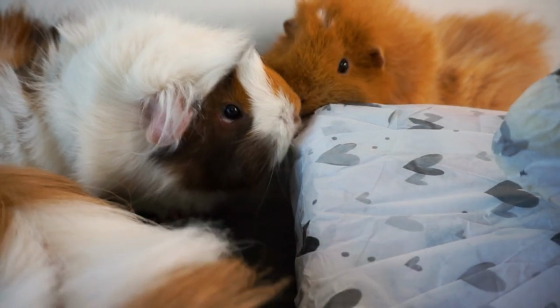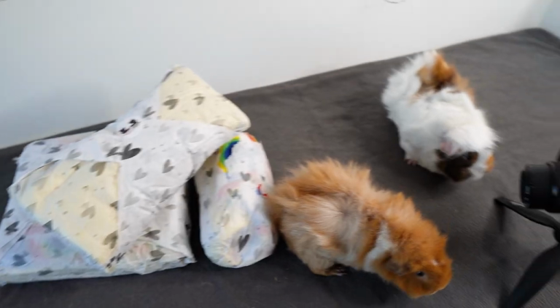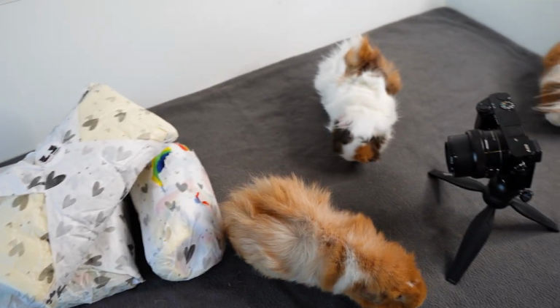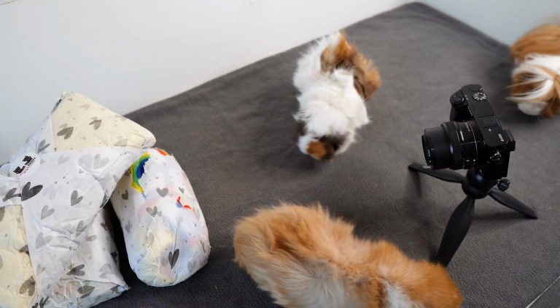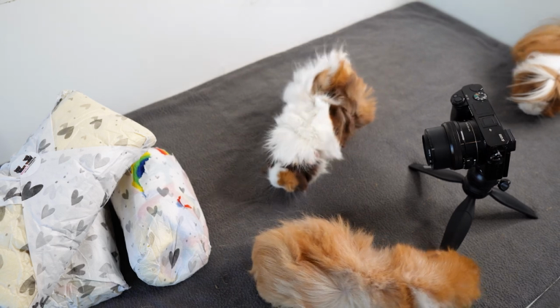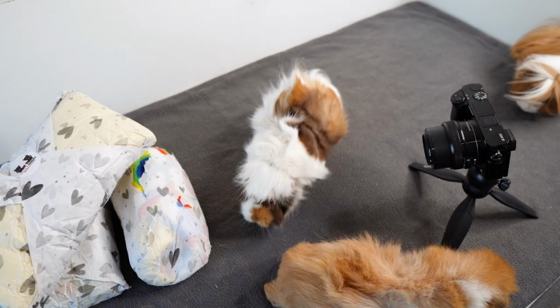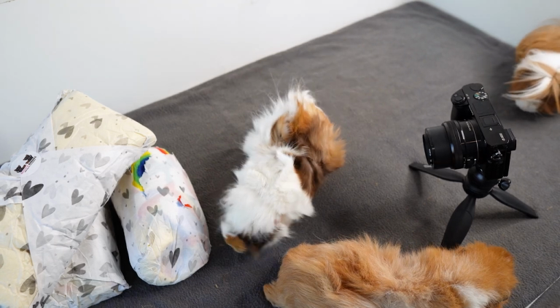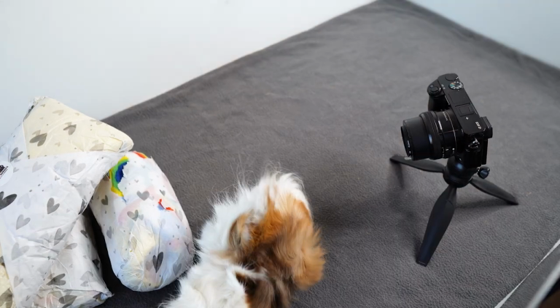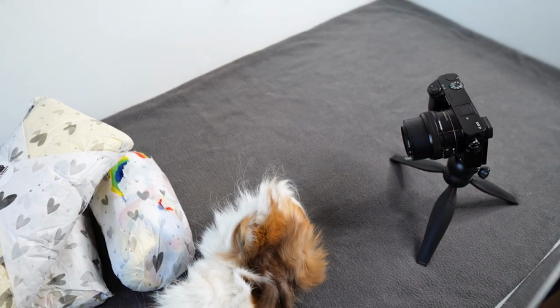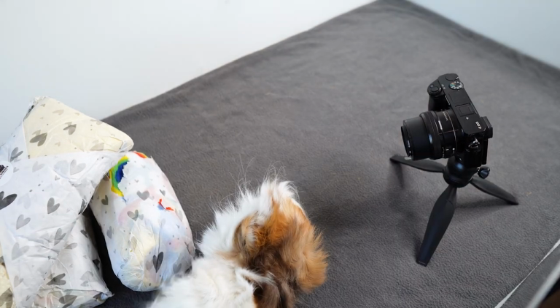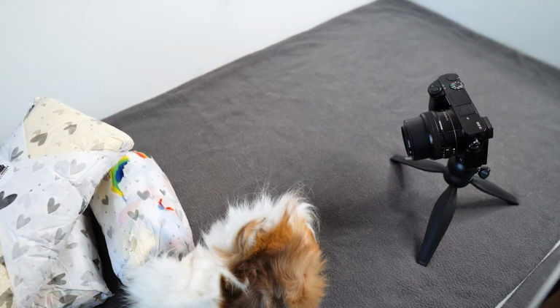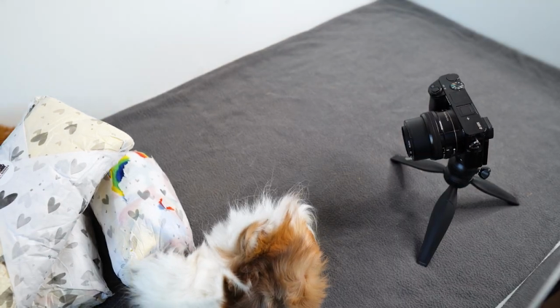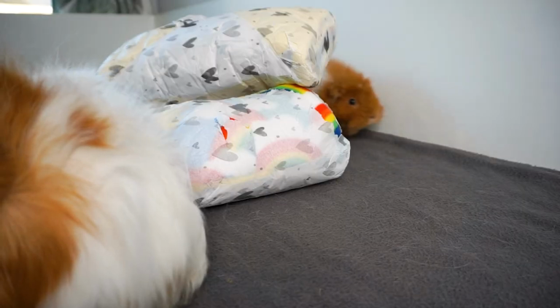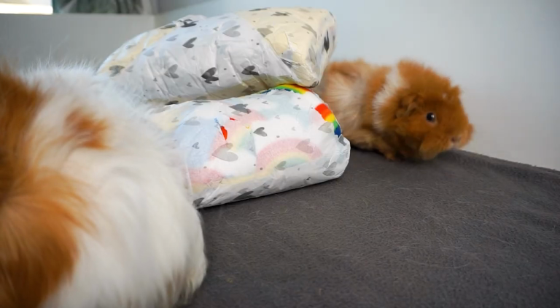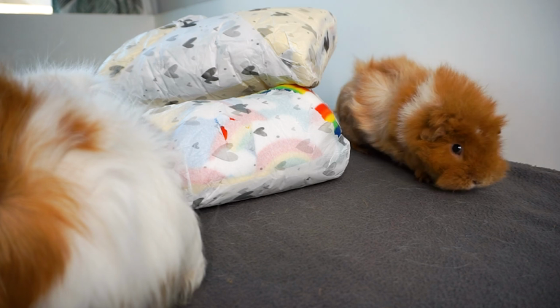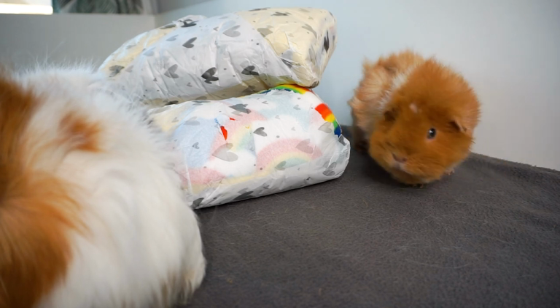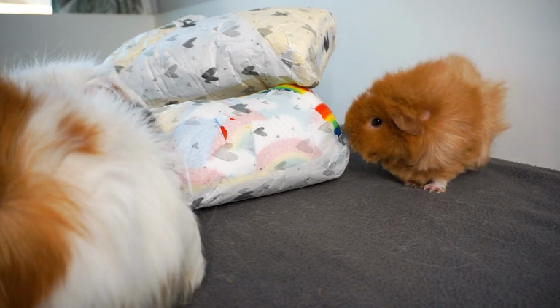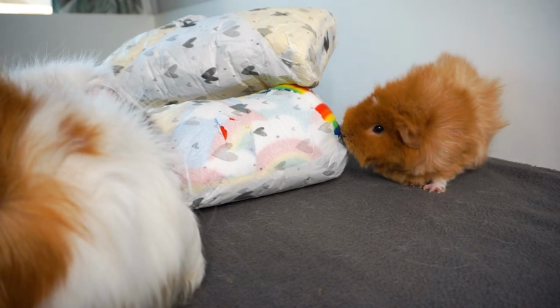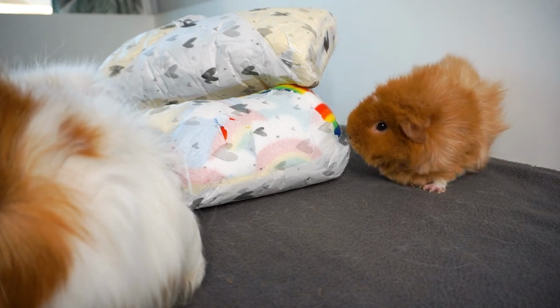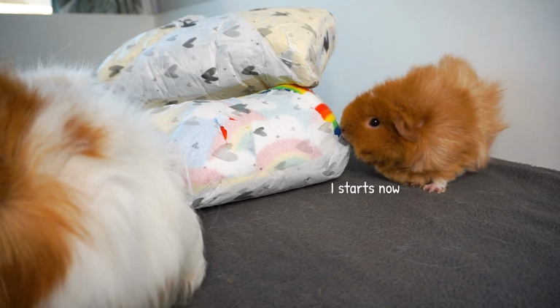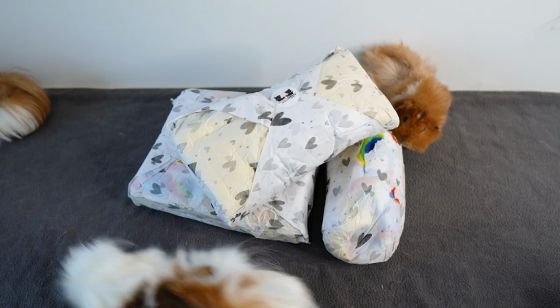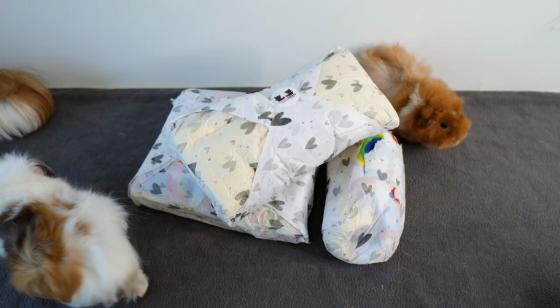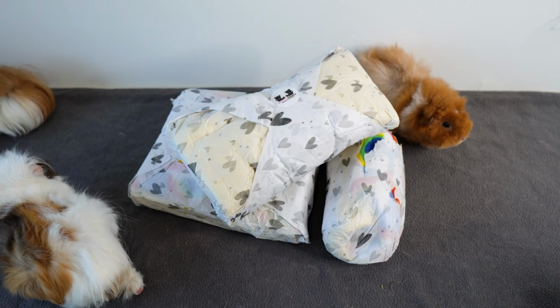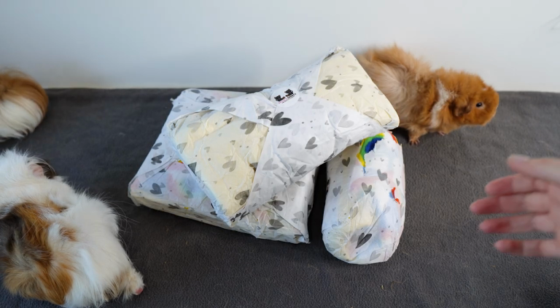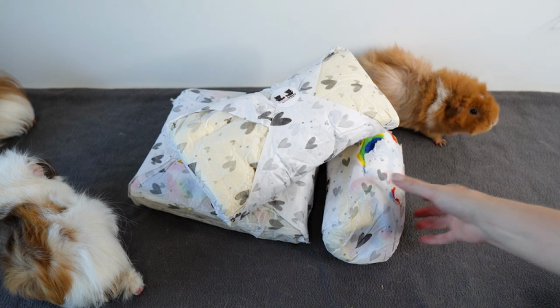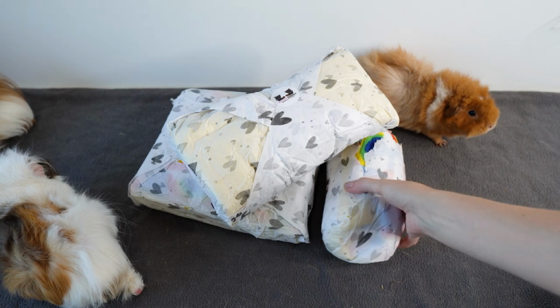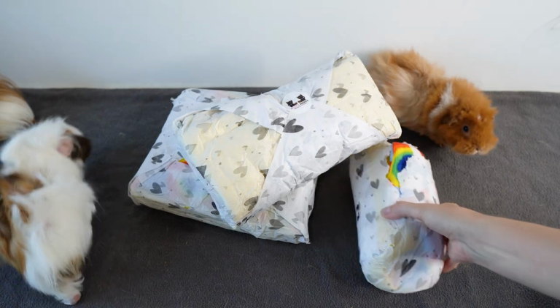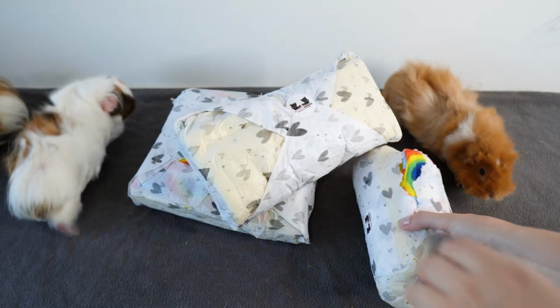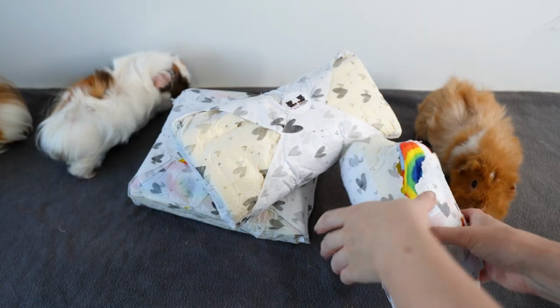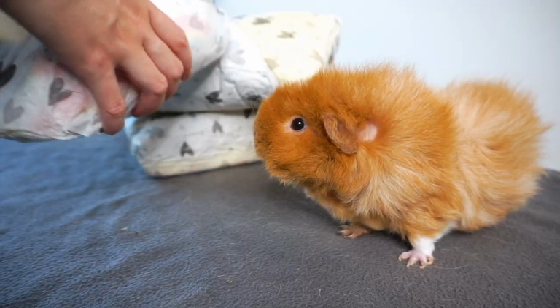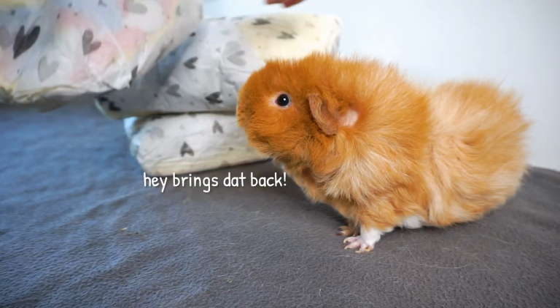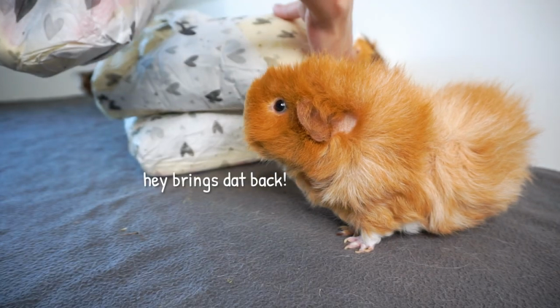I actually have a second camera set up on the piggies so I hope we're going to get some interesting shots from that camera over there. But without further ado let's get started before we eat too much of this tissue paper. I'm gonna go with this one — they've already kind of opened it themselves.